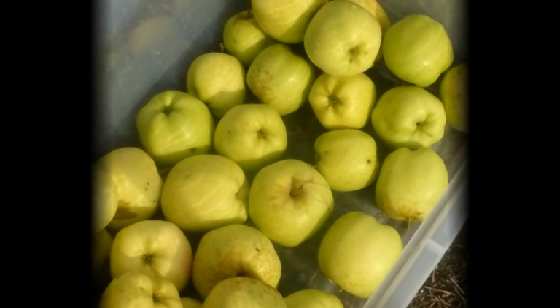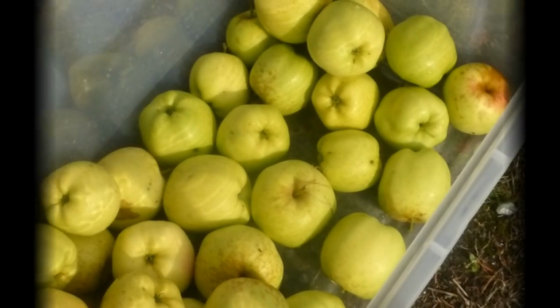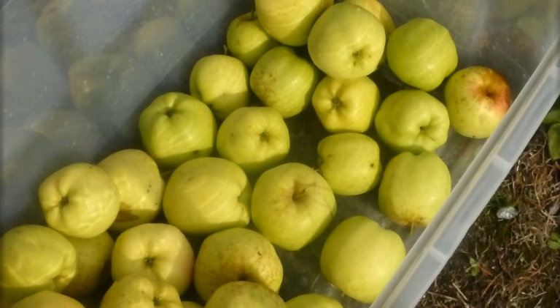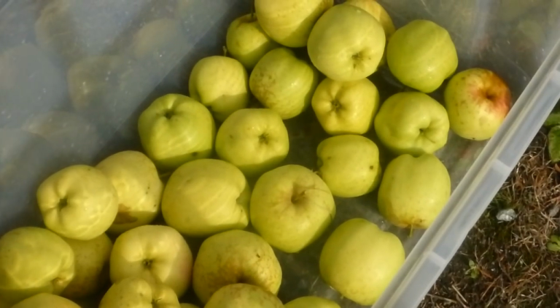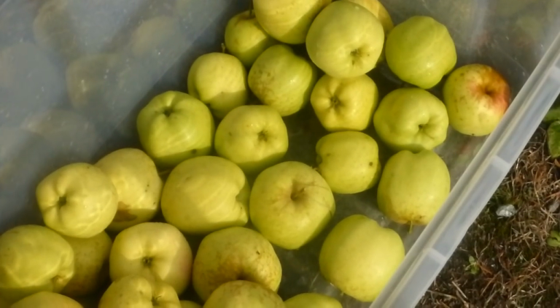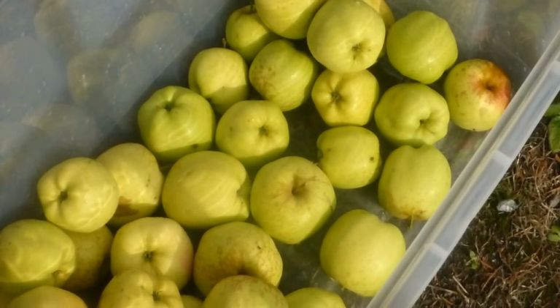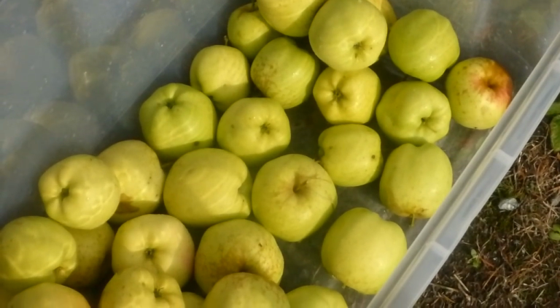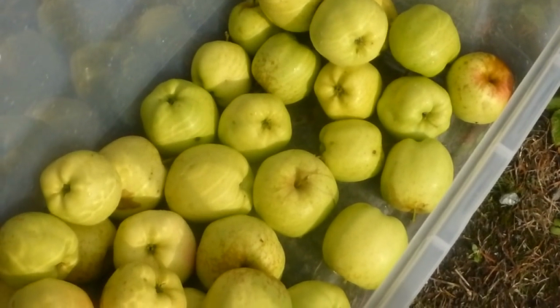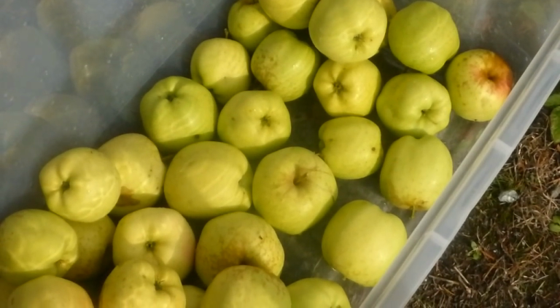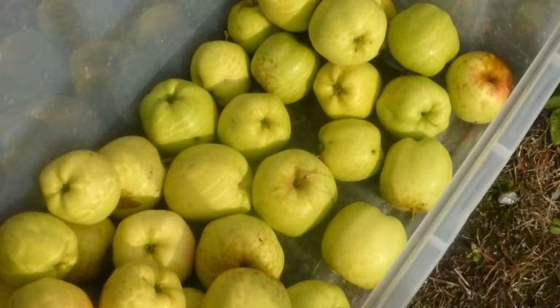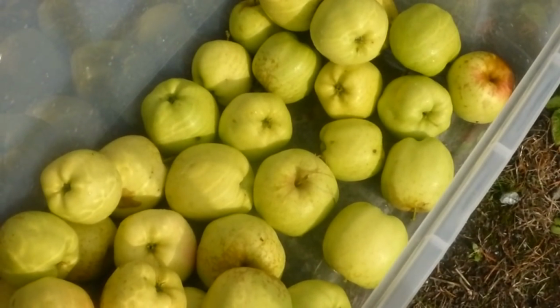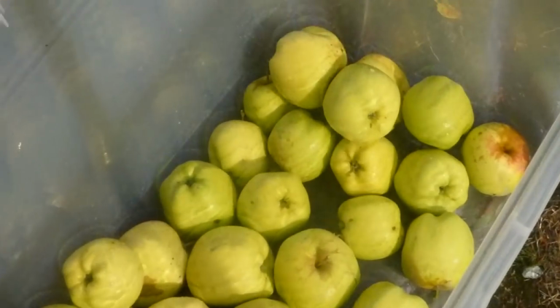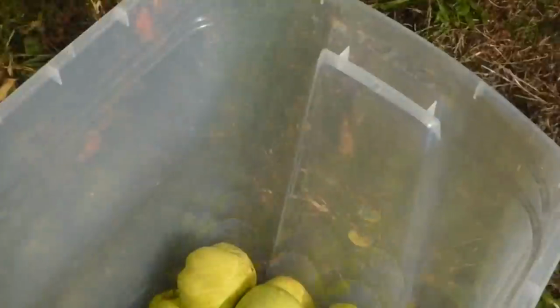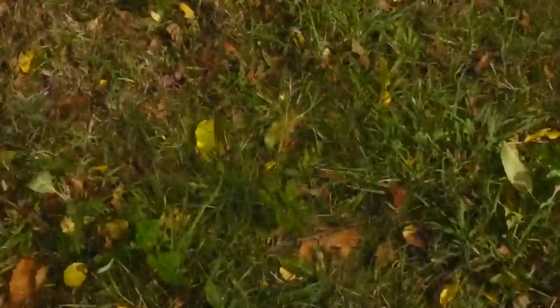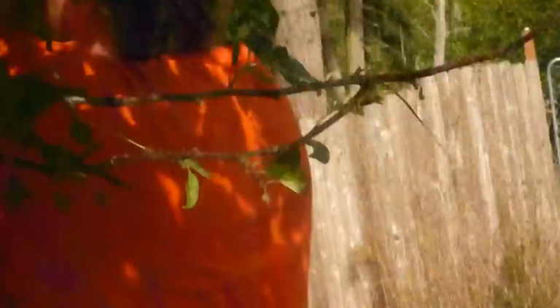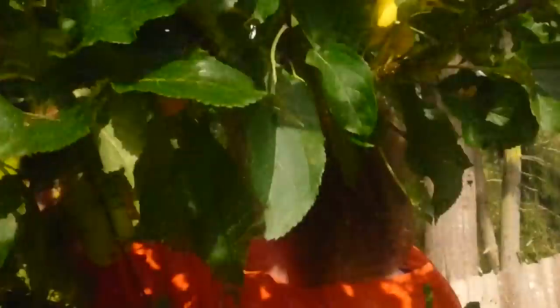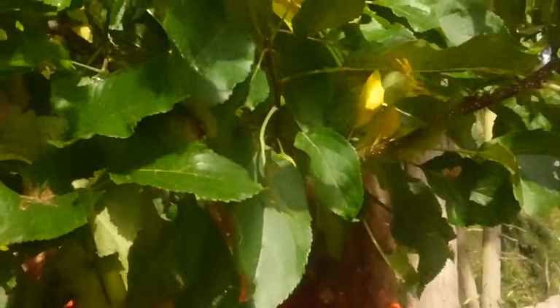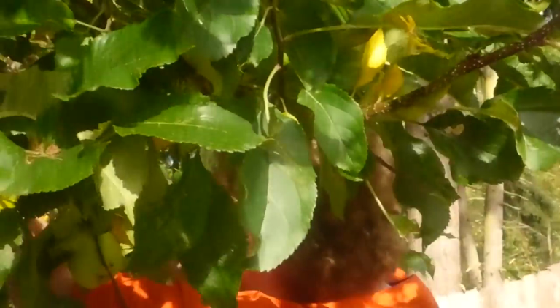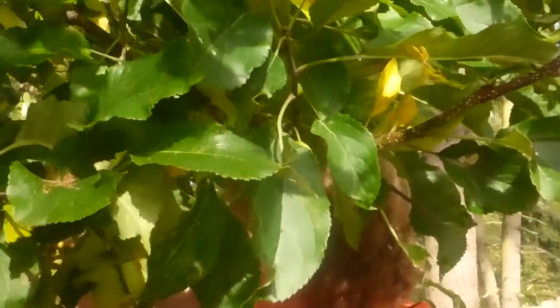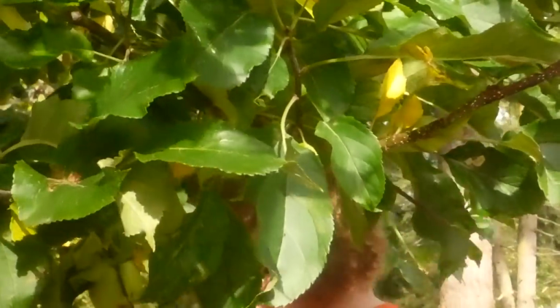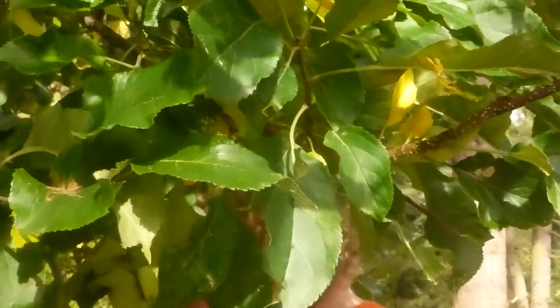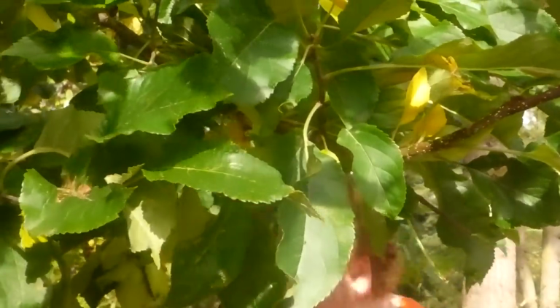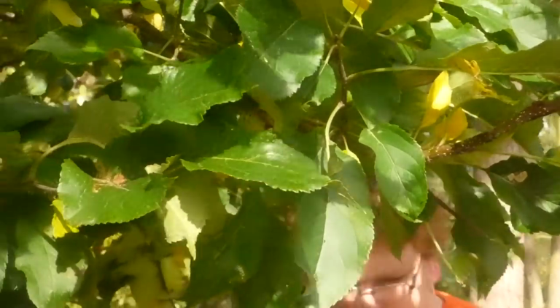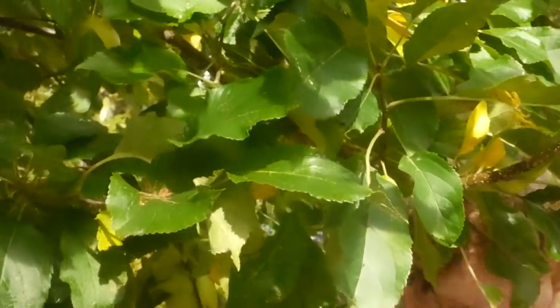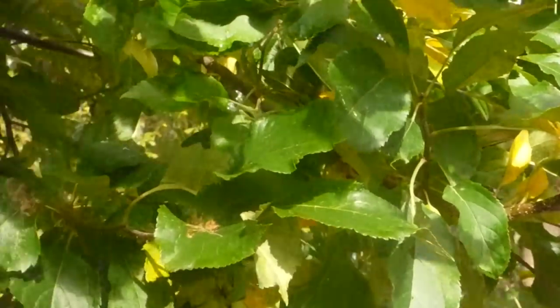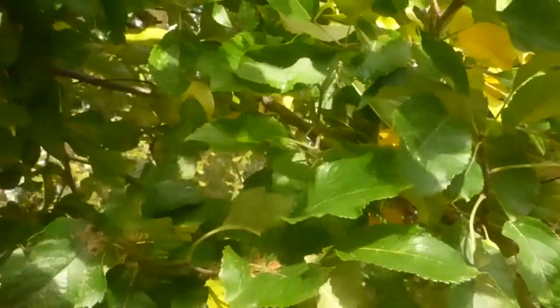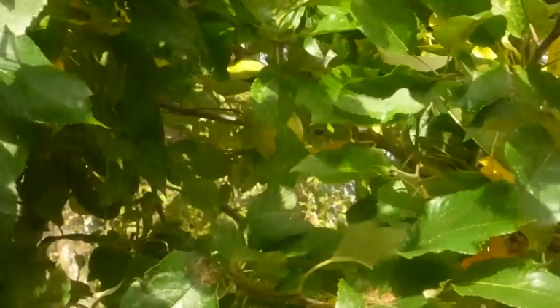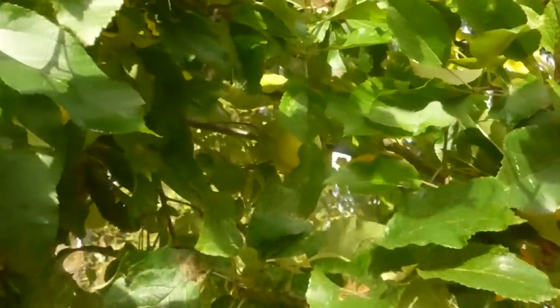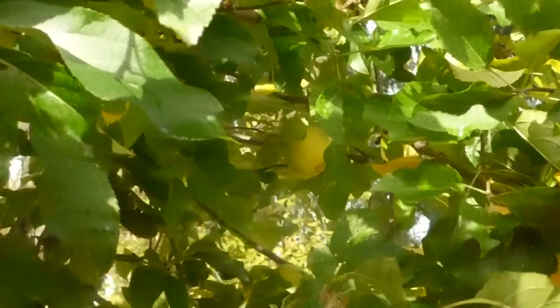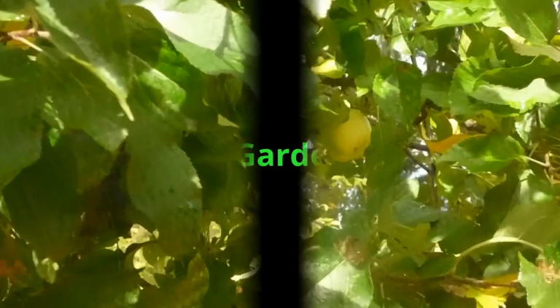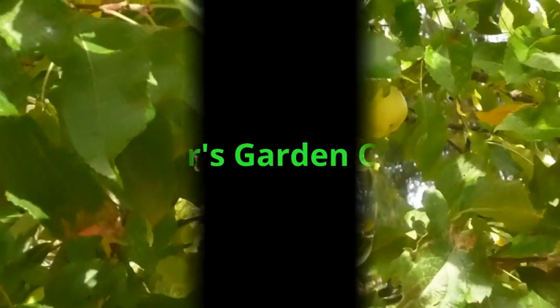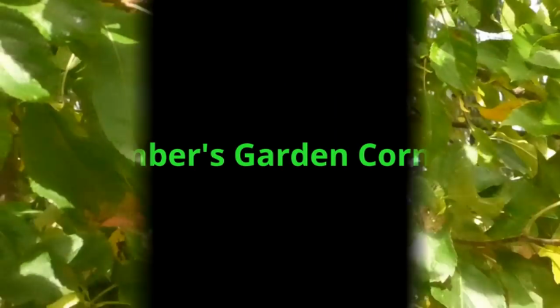Hi, welcome to Amber's Garden Corner. I'm Amber, and I'm here with my son John. I just wanted to show you something real quick — we're picking some more apples.